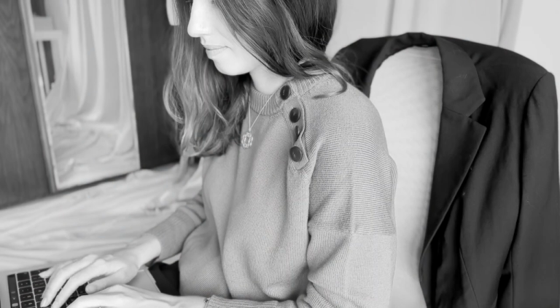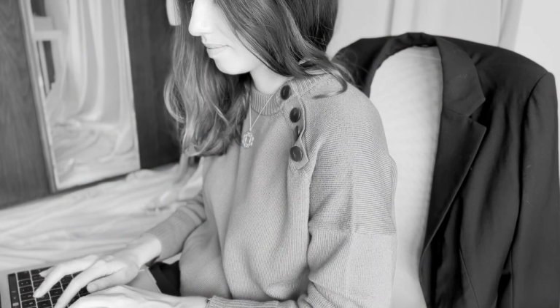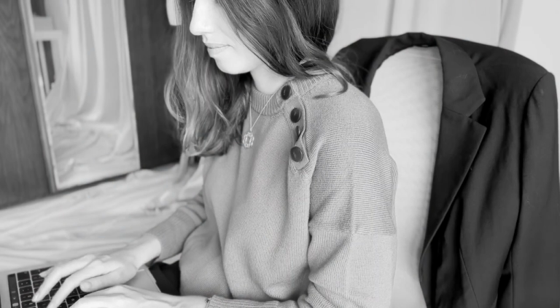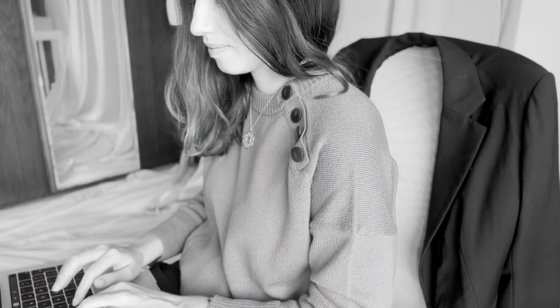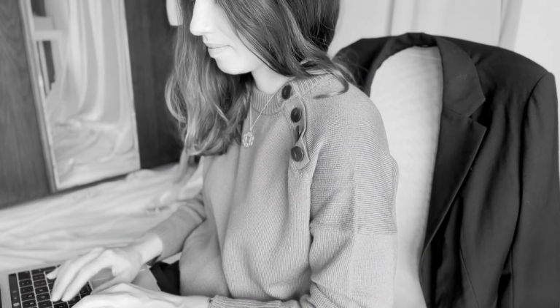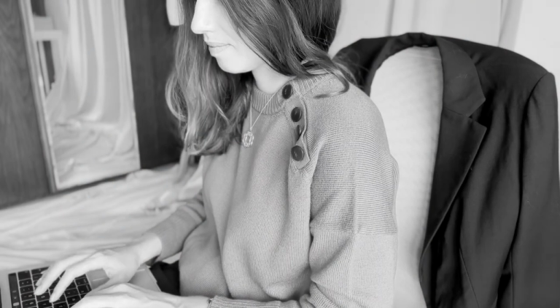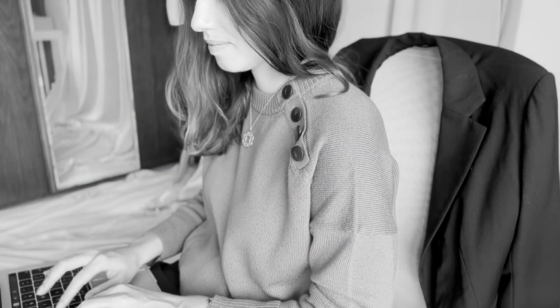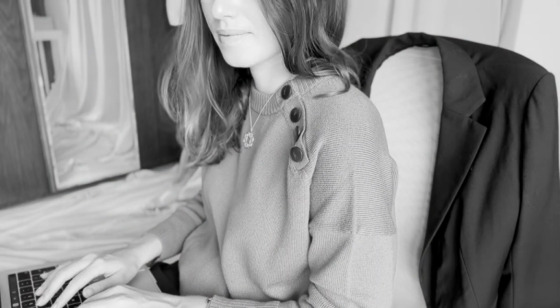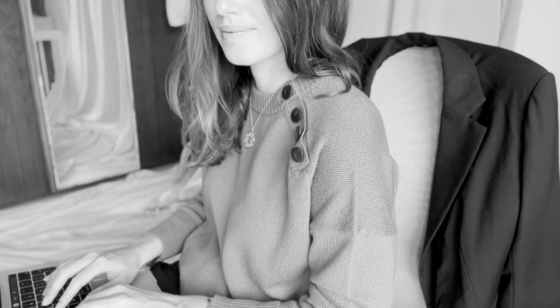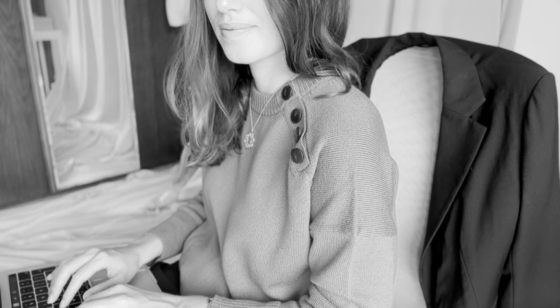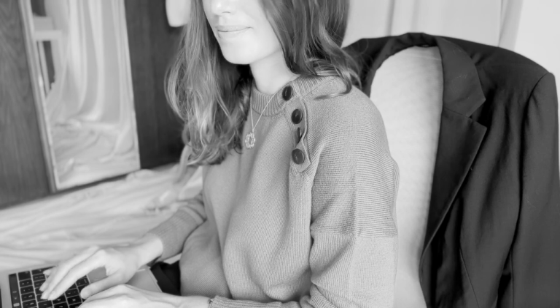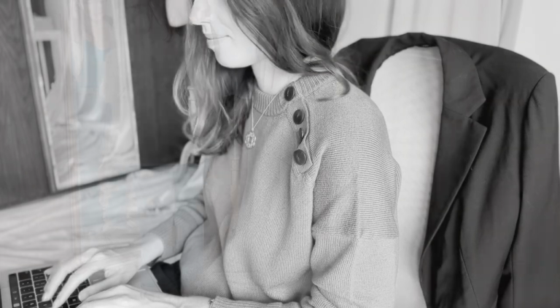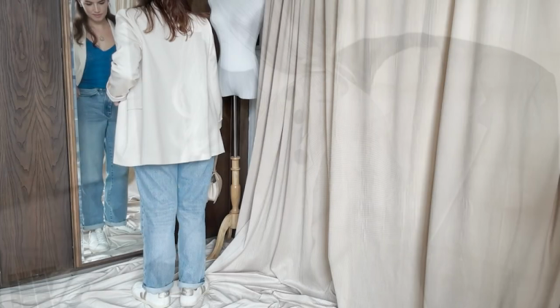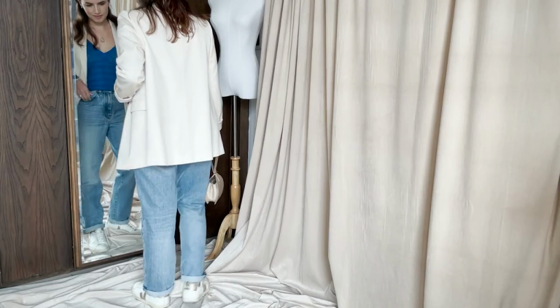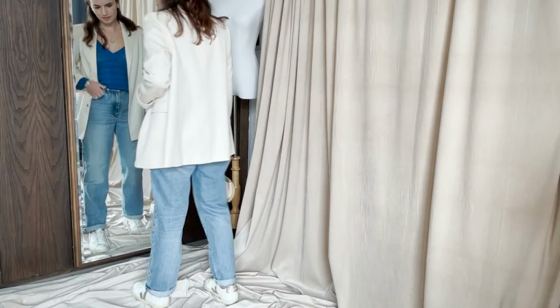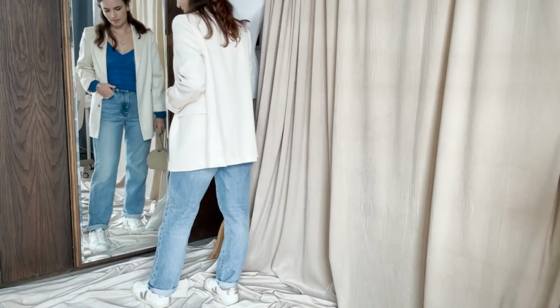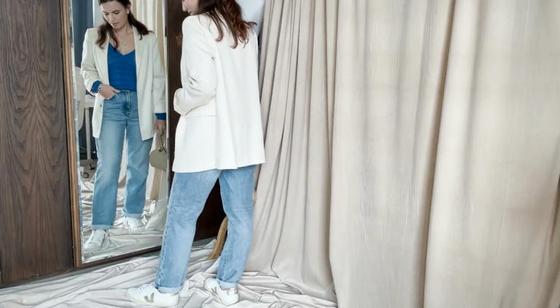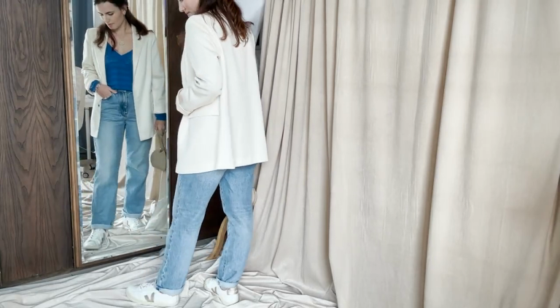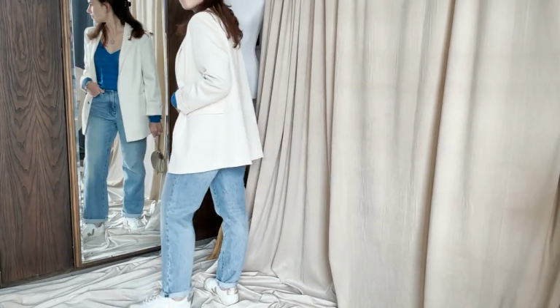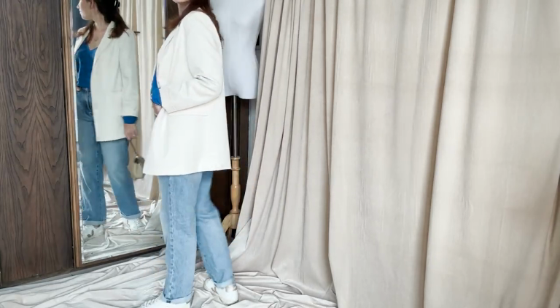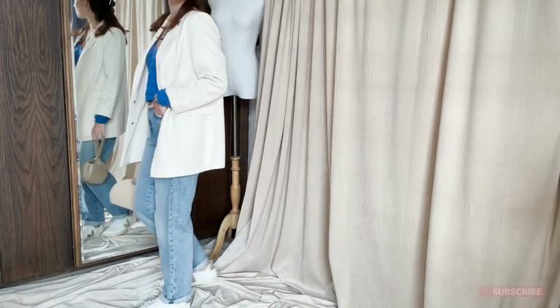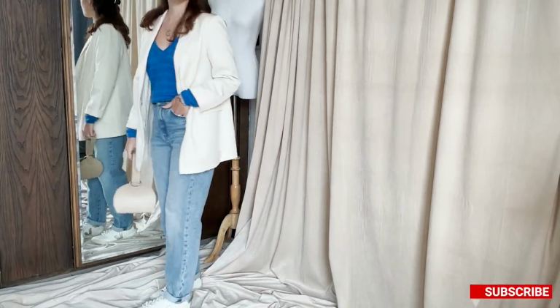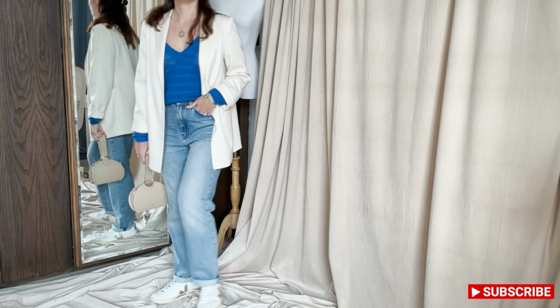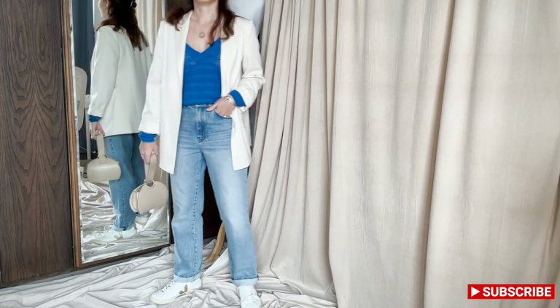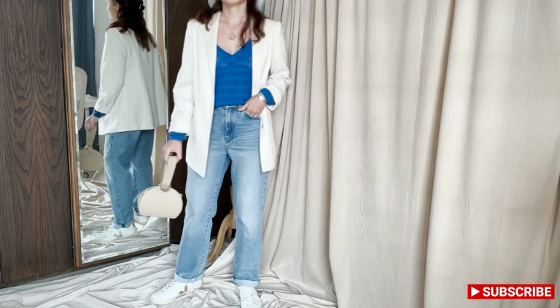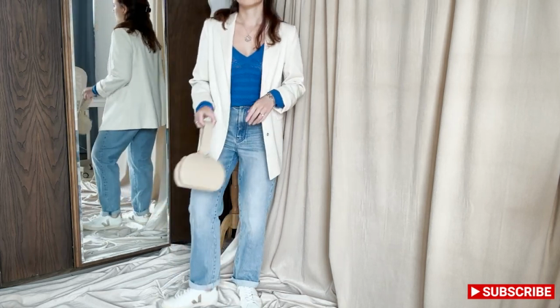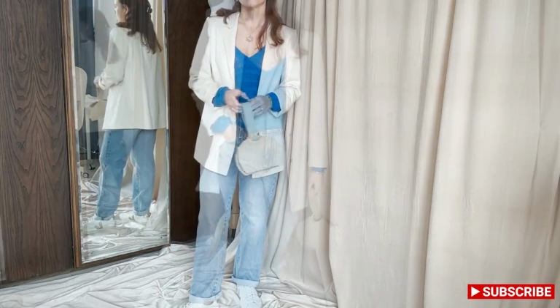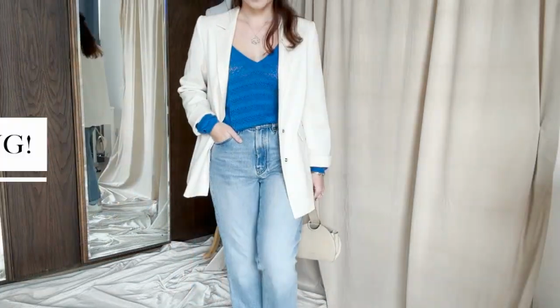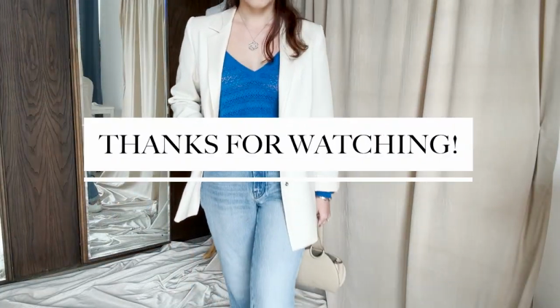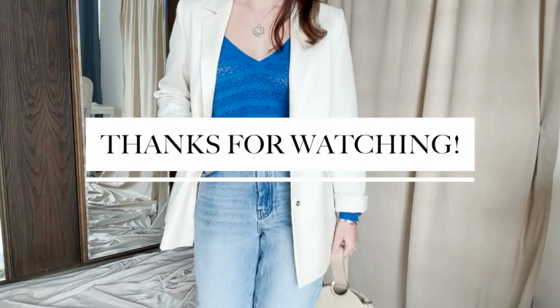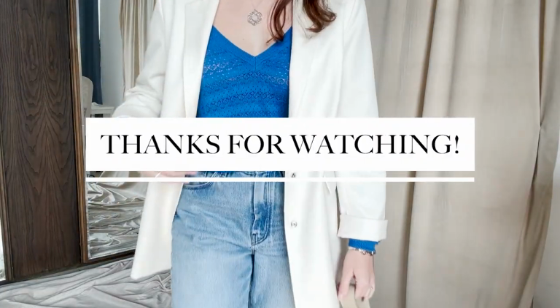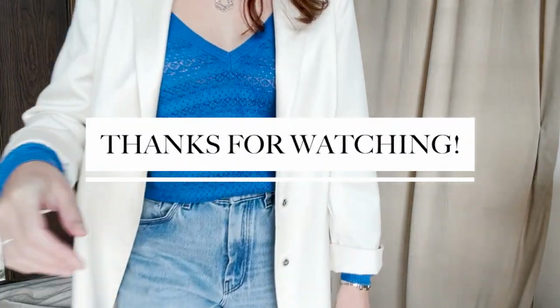Let me know in the comments what trend speaks to you and I hope you guys found these tips useful. If you did, please like, subscribe and share — it will mean a lot to me. Thanks again for watching and see you in the next one.